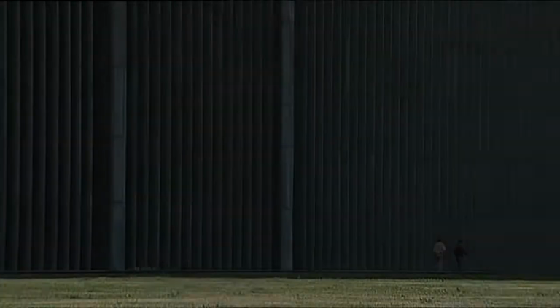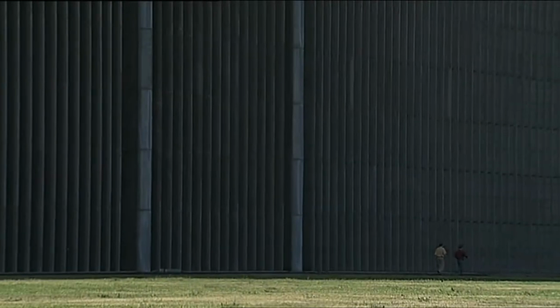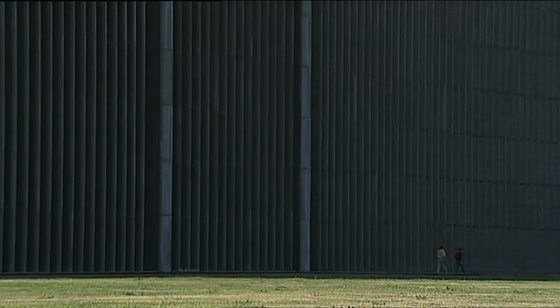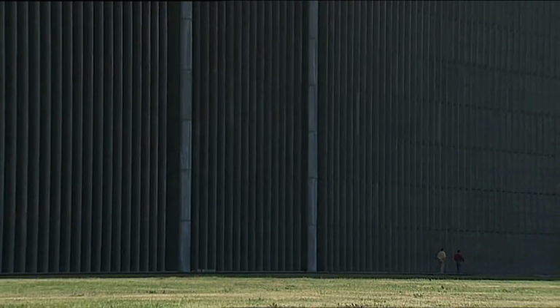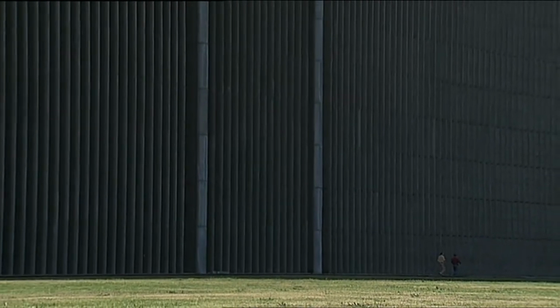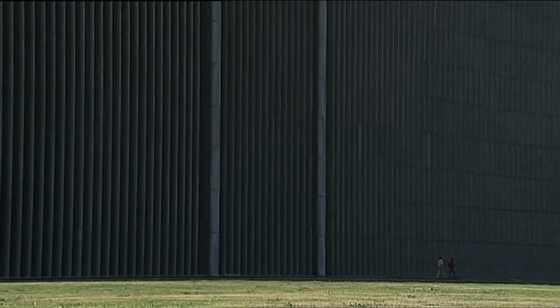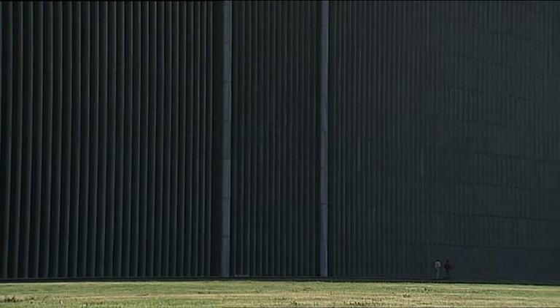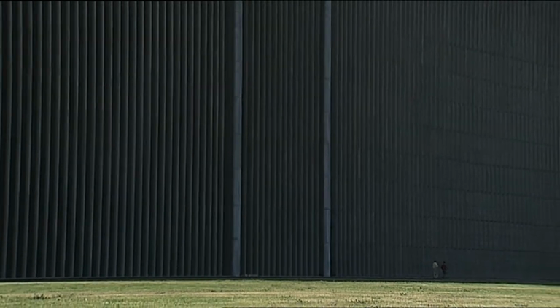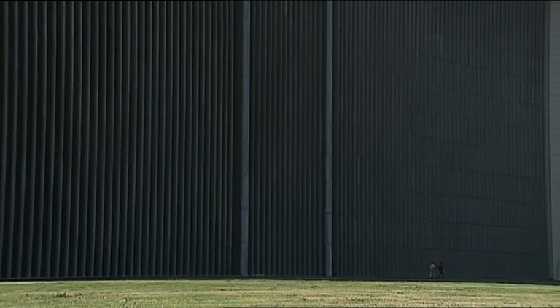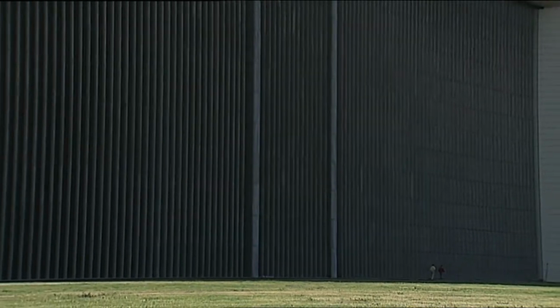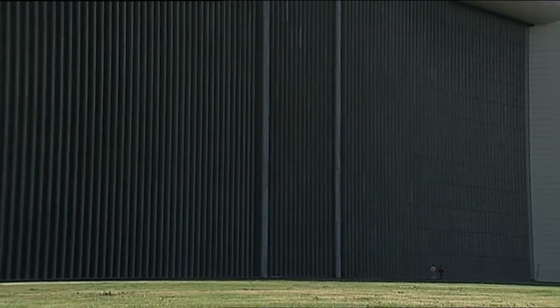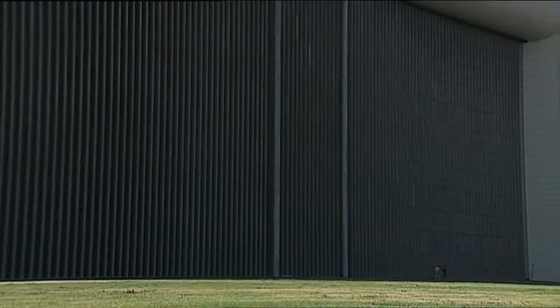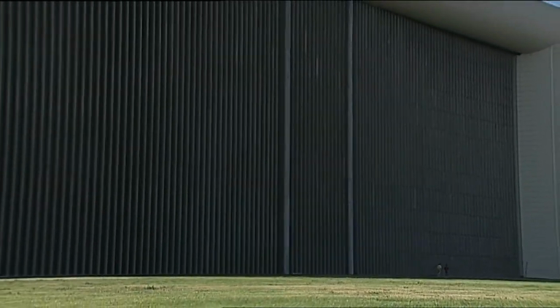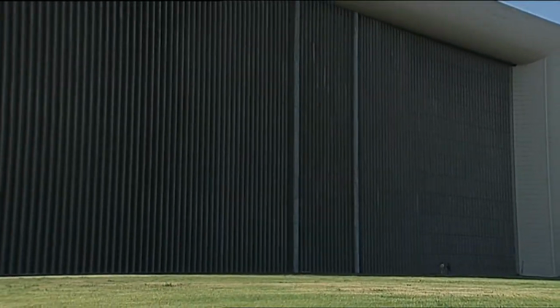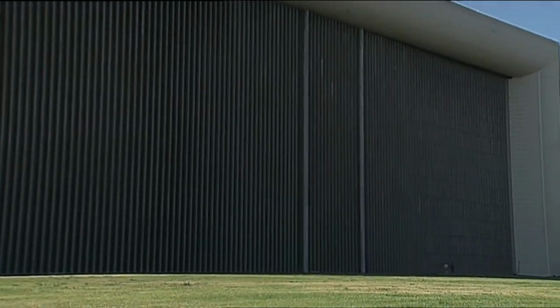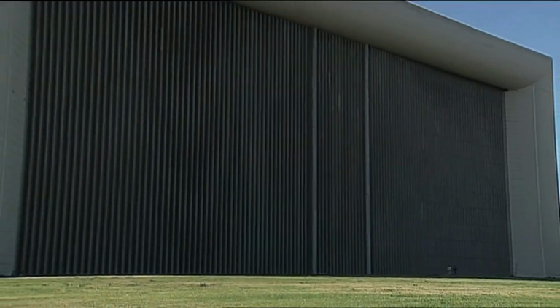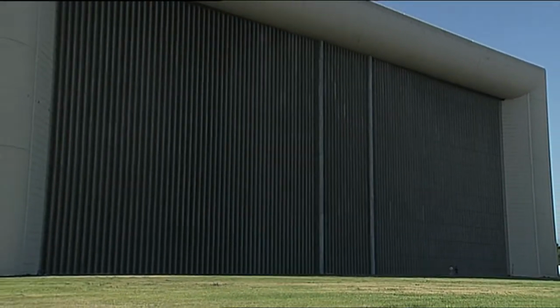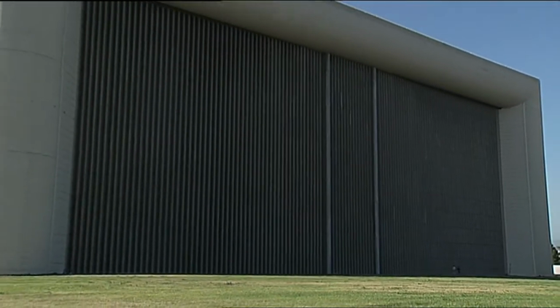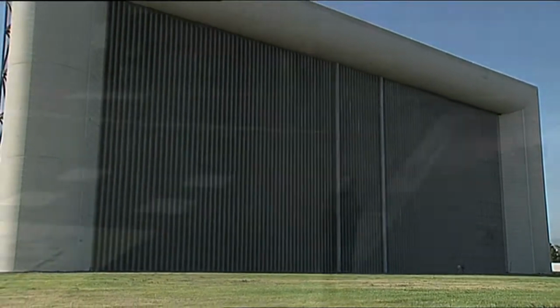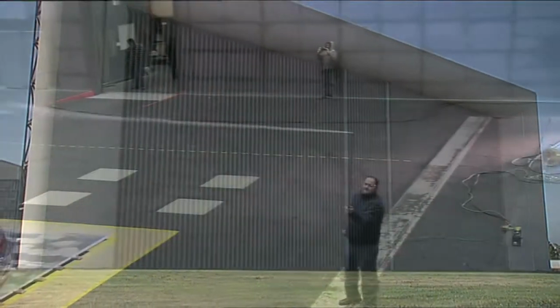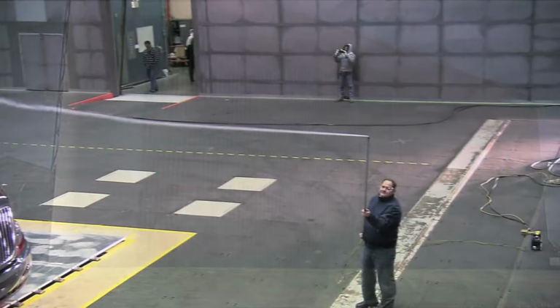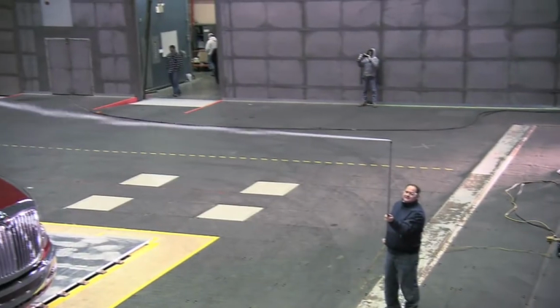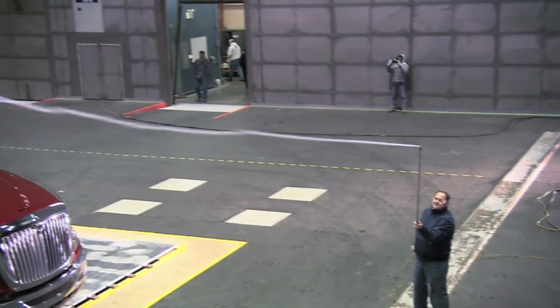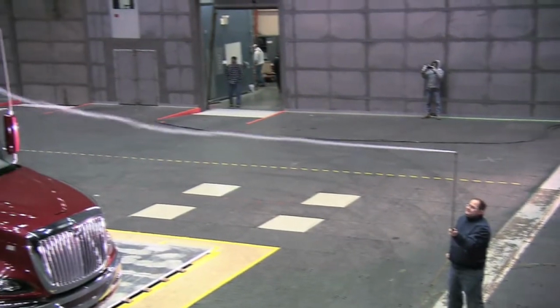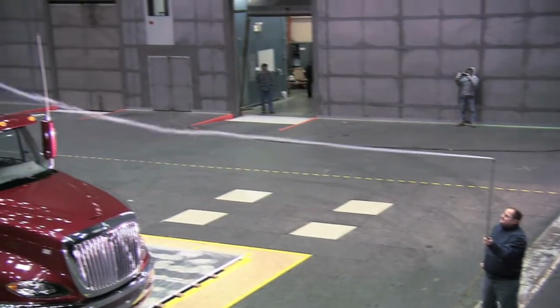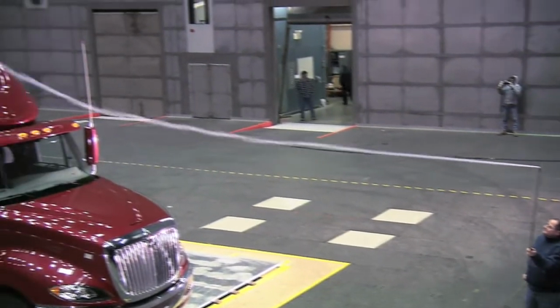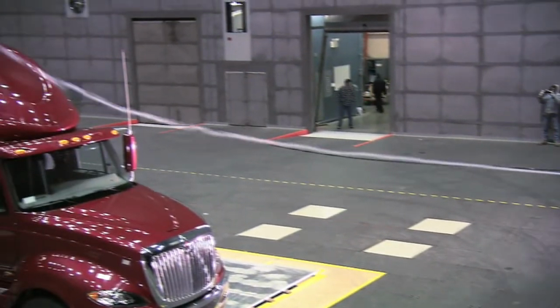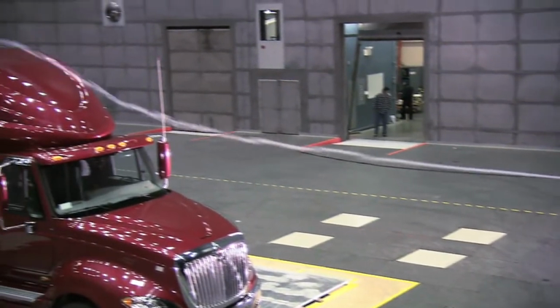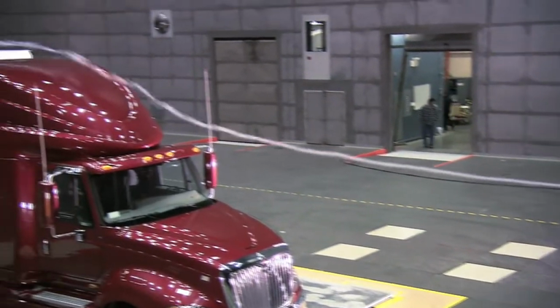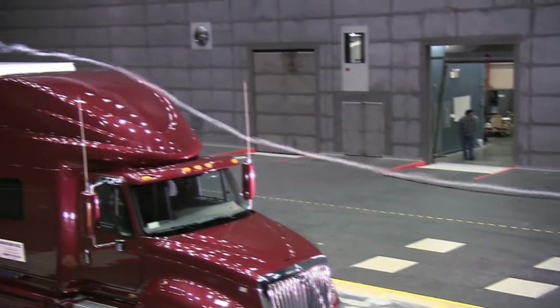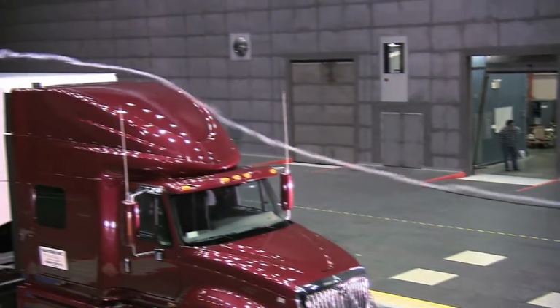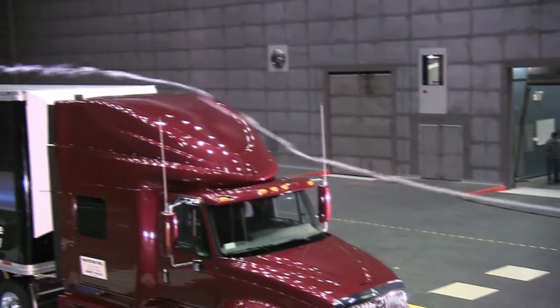The world's largest wind tunnel at the NASA Ames Research Center in Mountain View, California was the setting for full-scale testing of new devices to reduce the aerodynamic drag of semi-trucks.